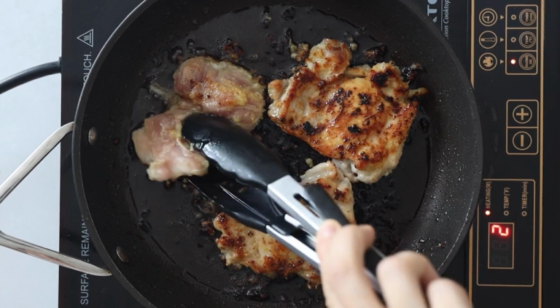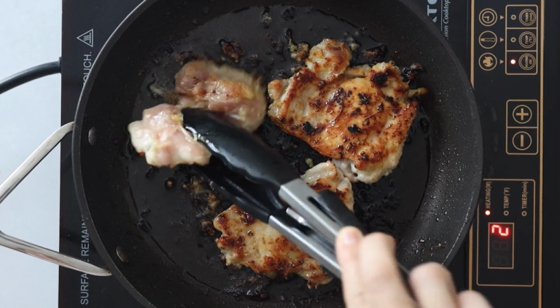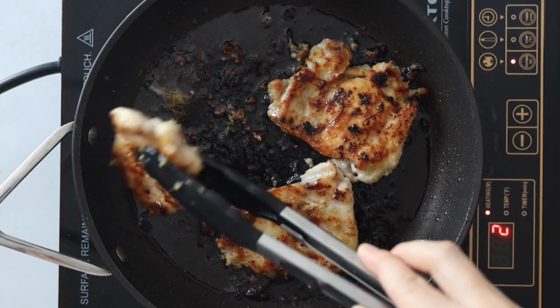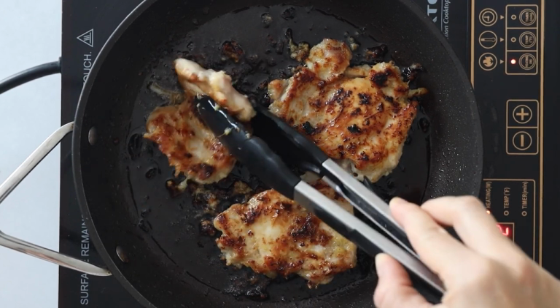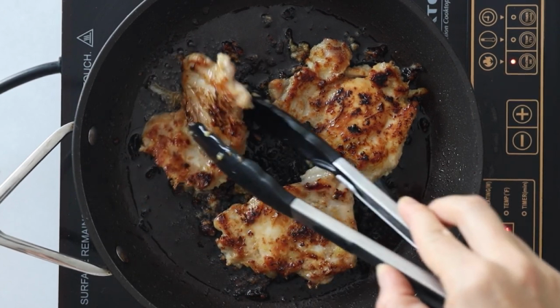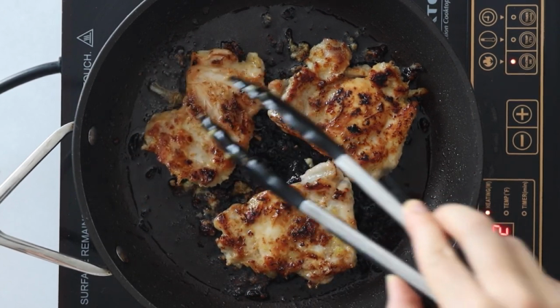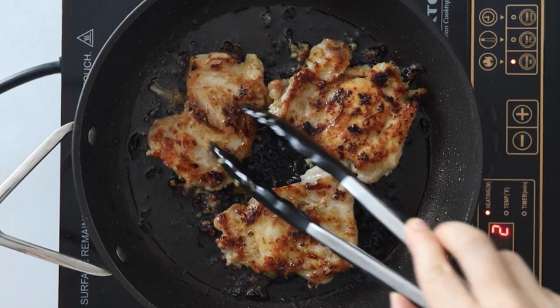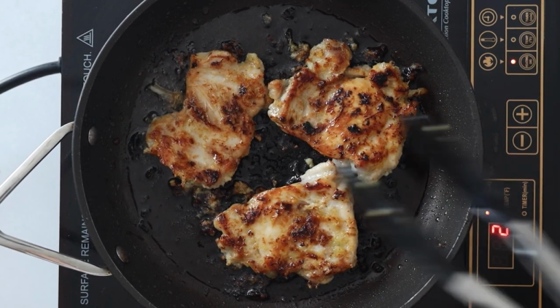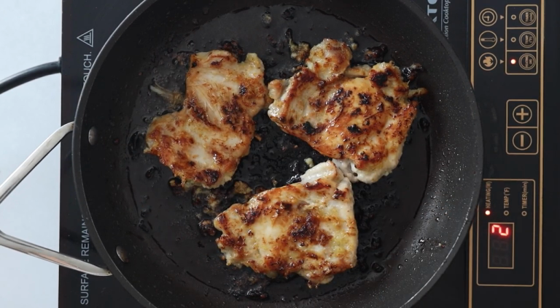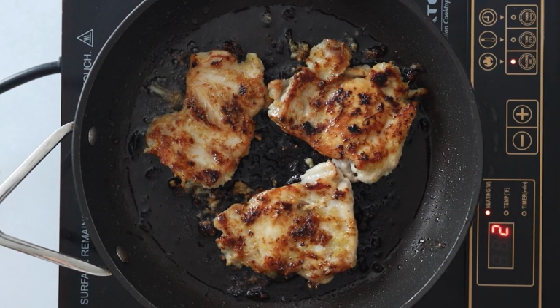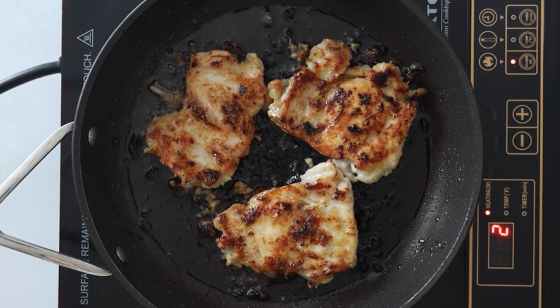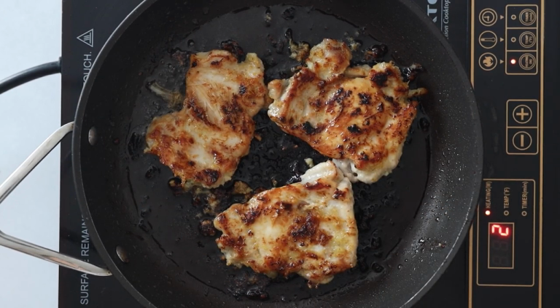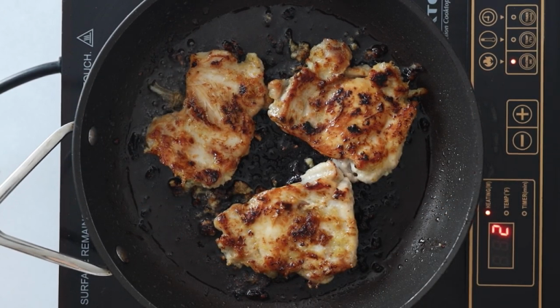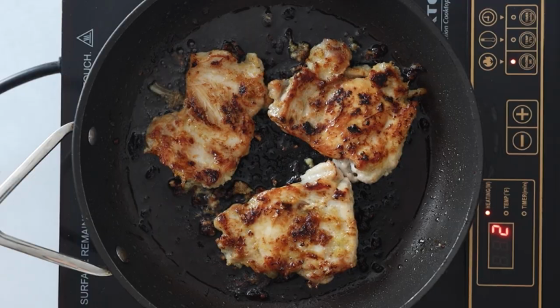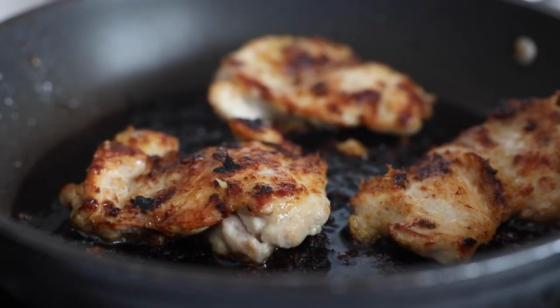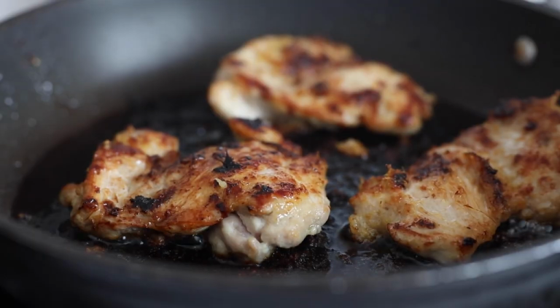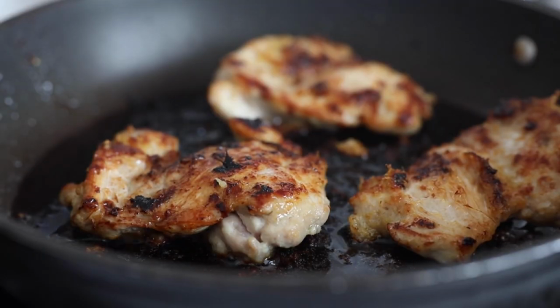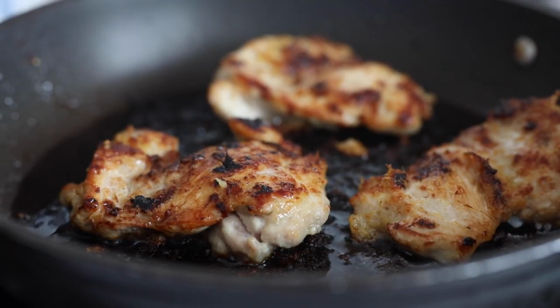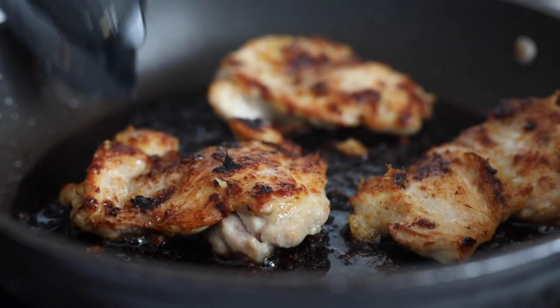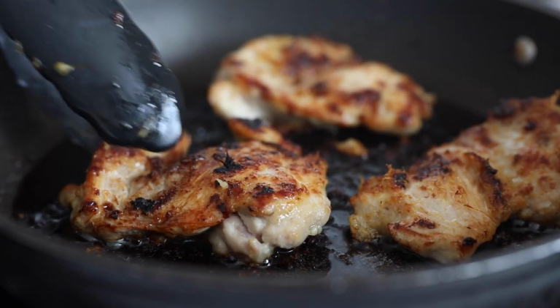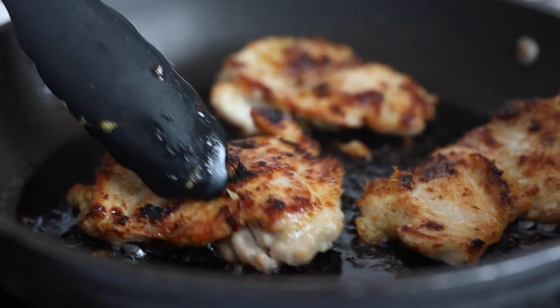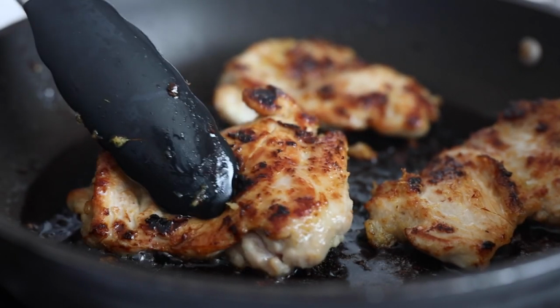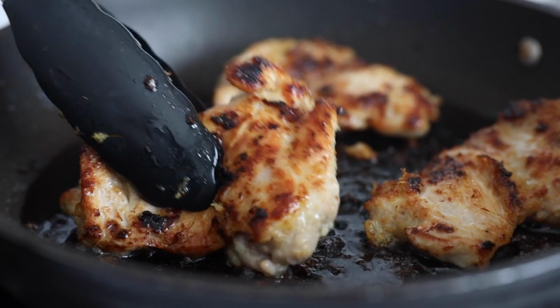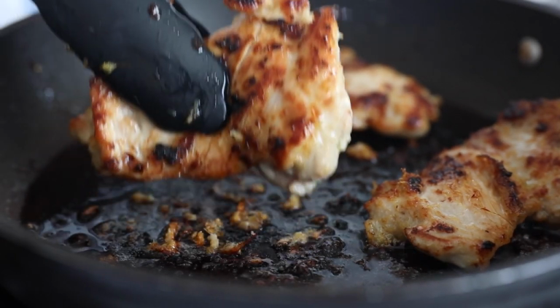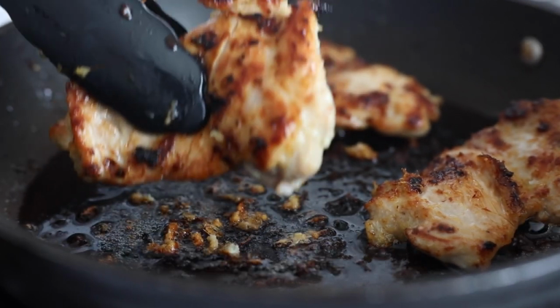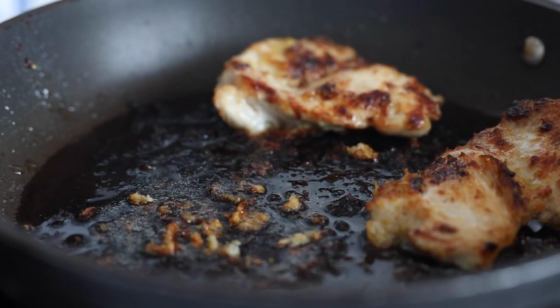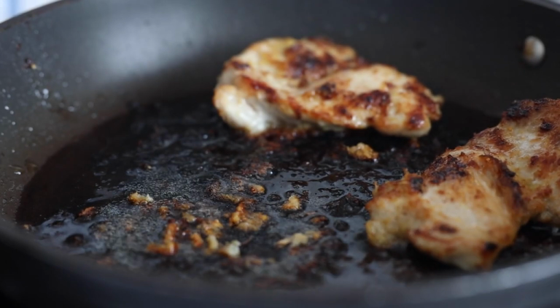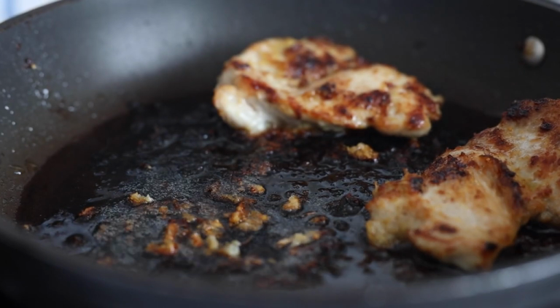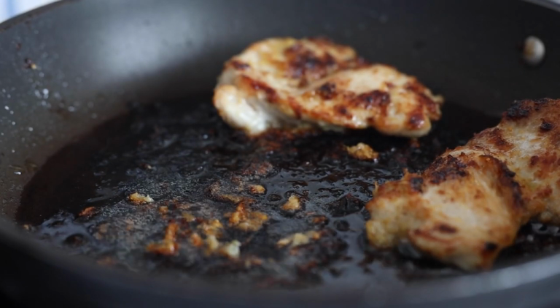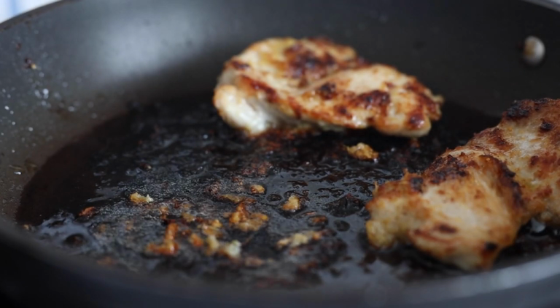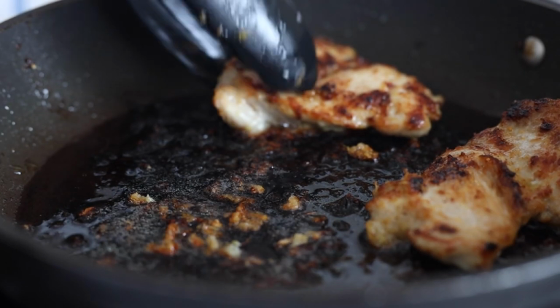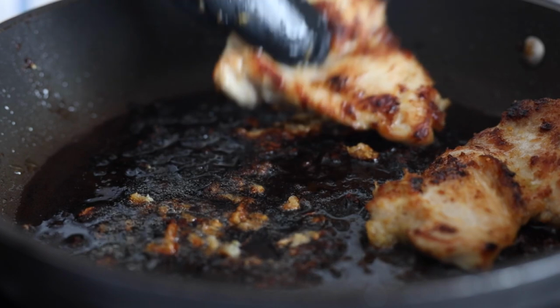Work in two batches in order not to crowd the pan. Steam gets trapped if the thighs are too close together and then the chicken doesn't sear properly.